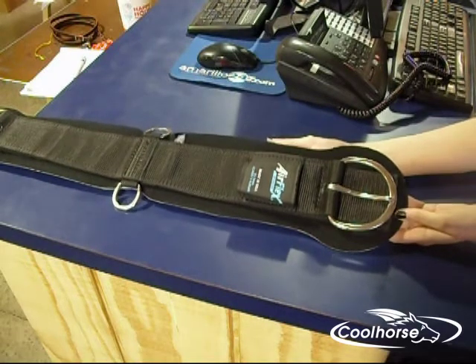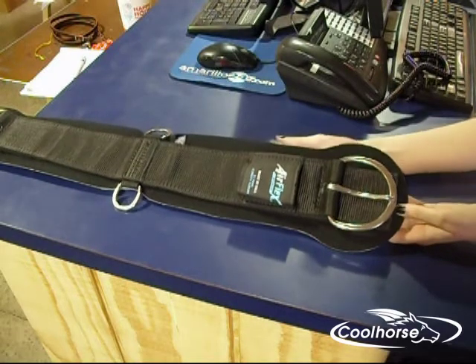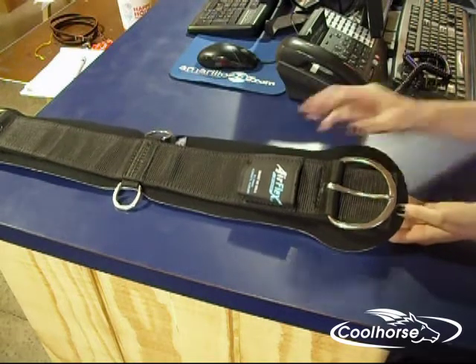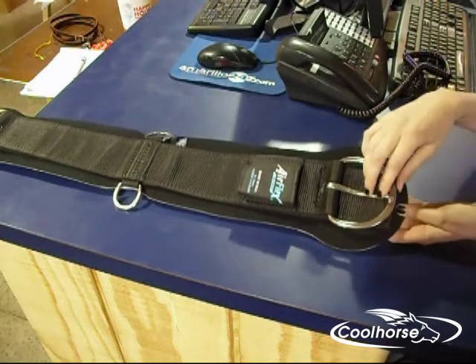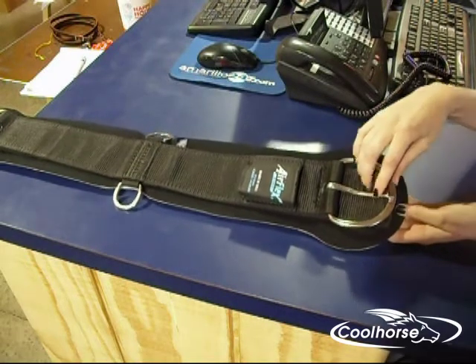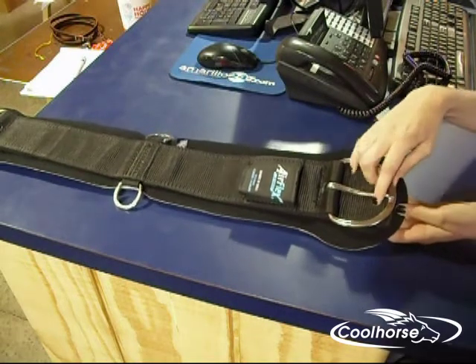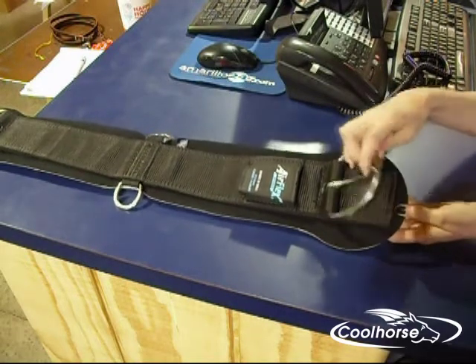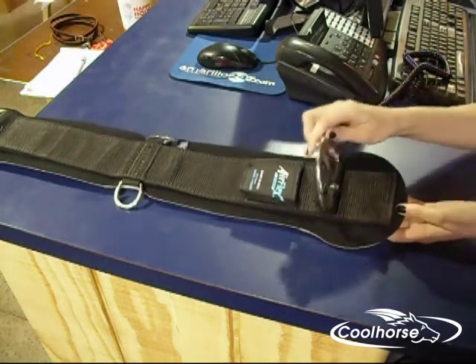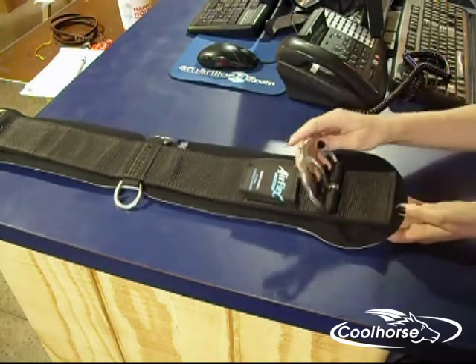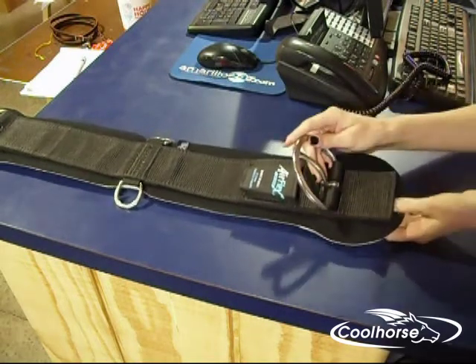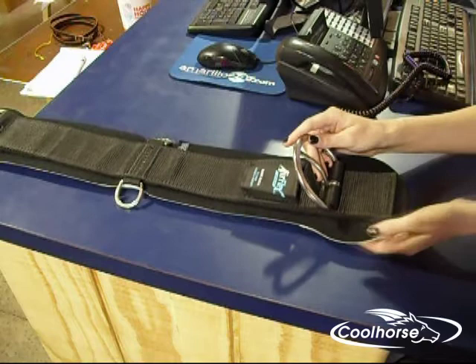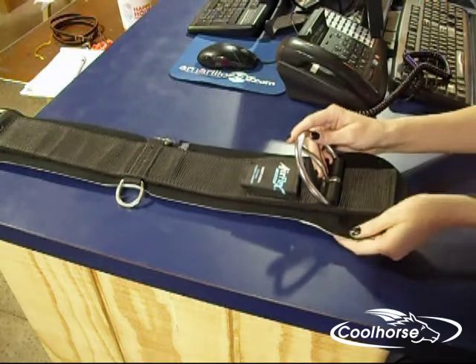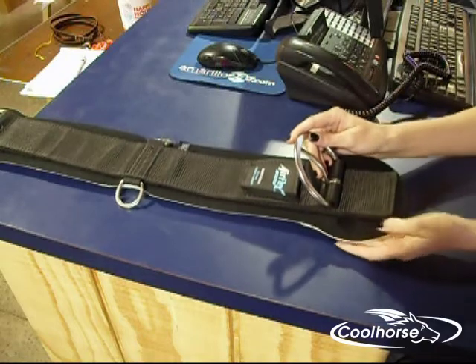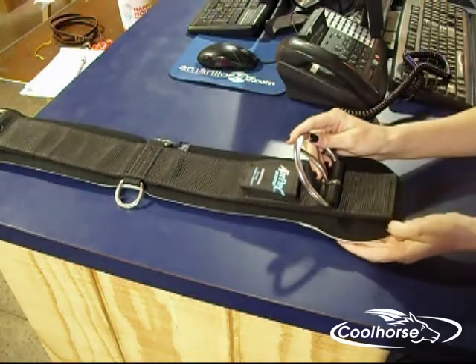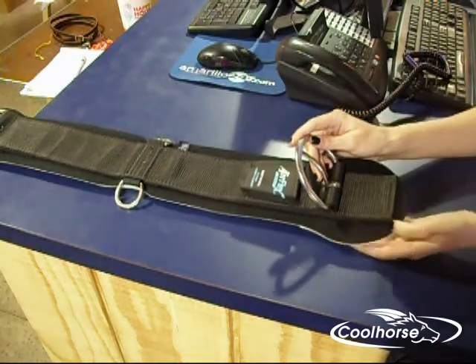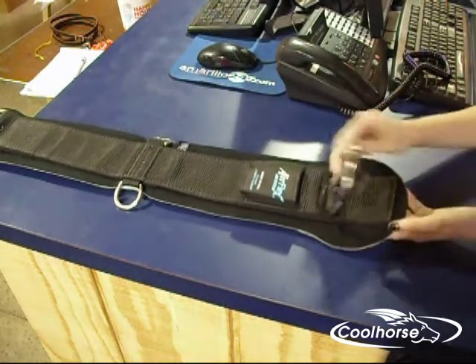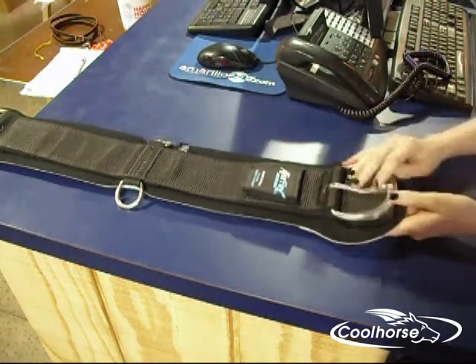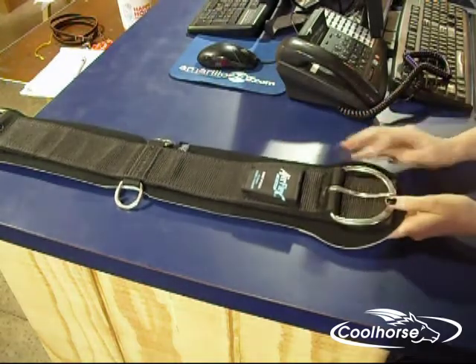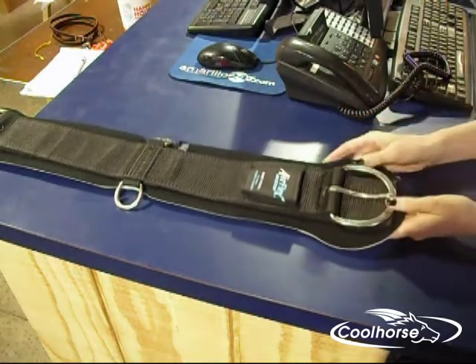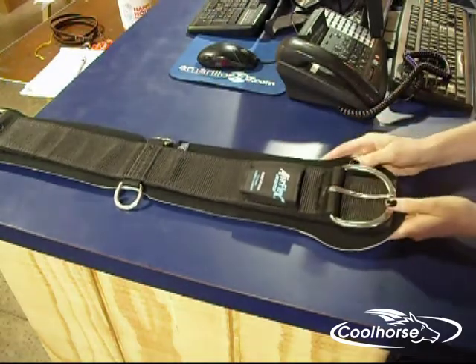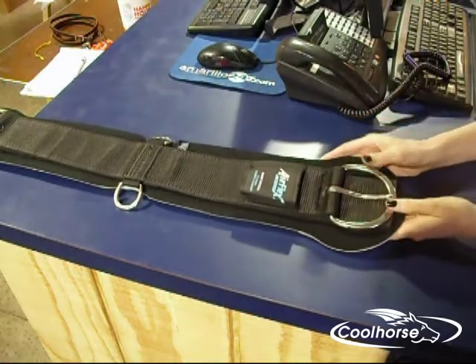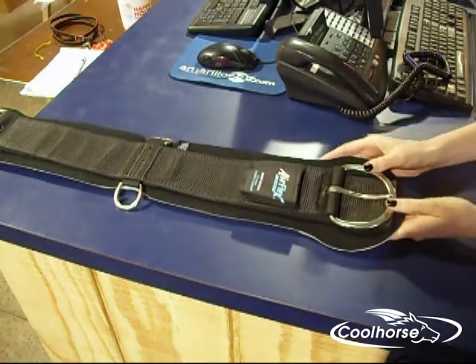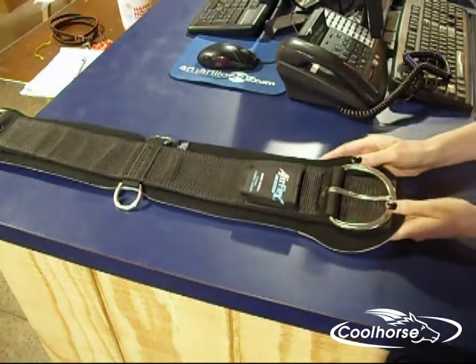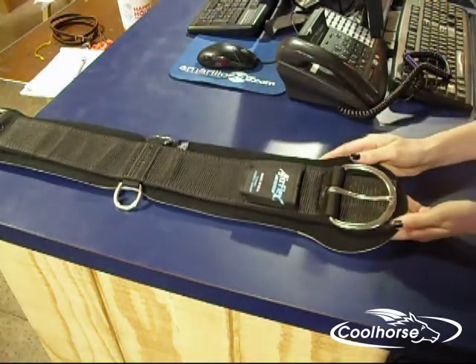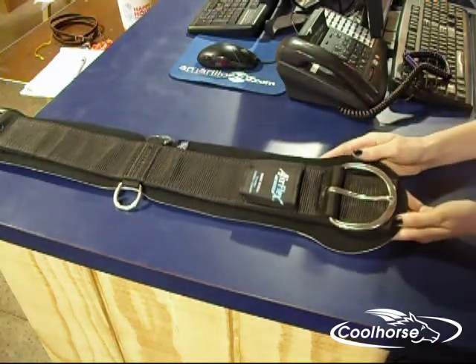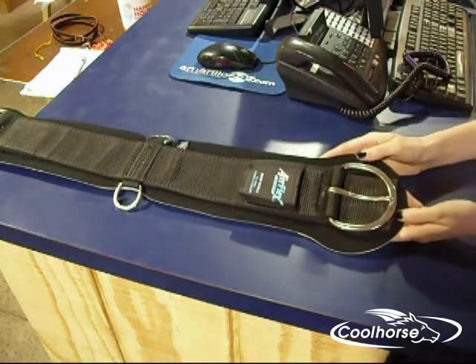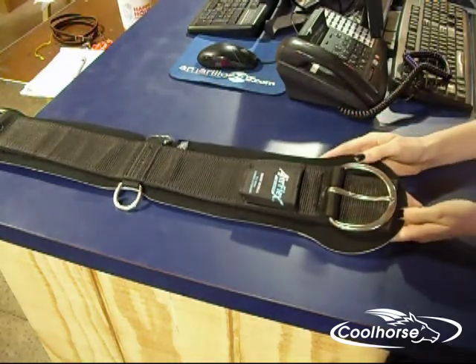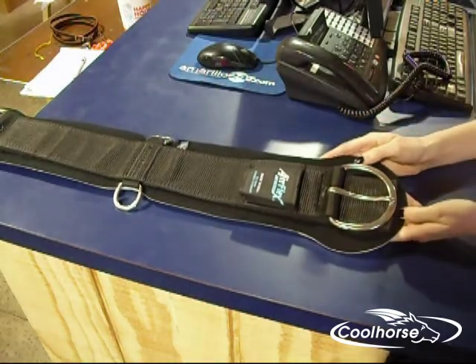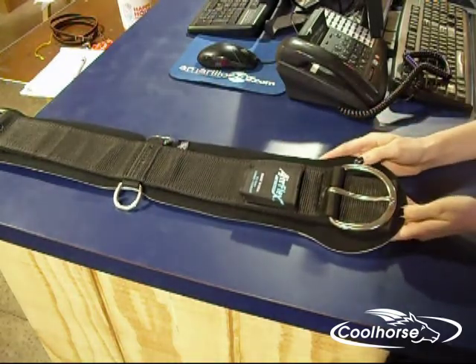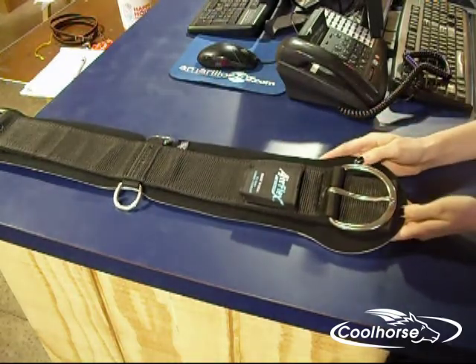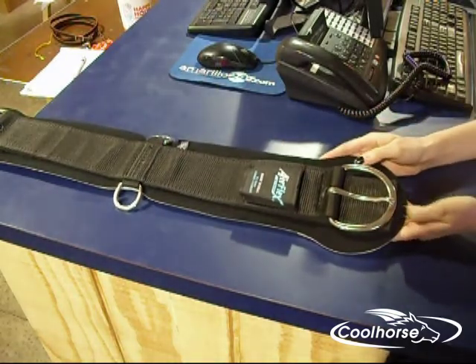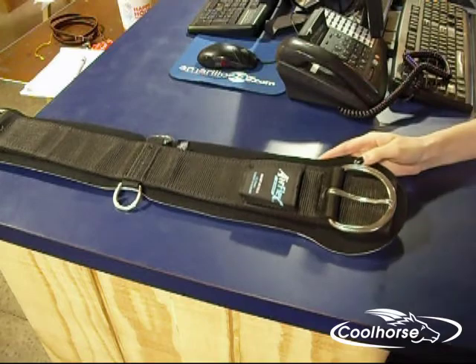It has padding under the rings and is cushioned on the outside. This is great for a horse with a sensitive girth because you won't have to use a cinch protector.